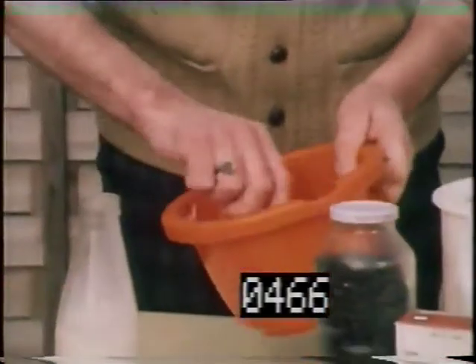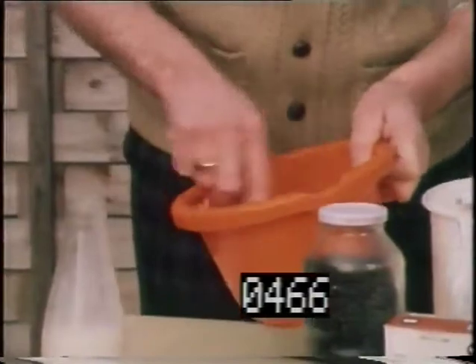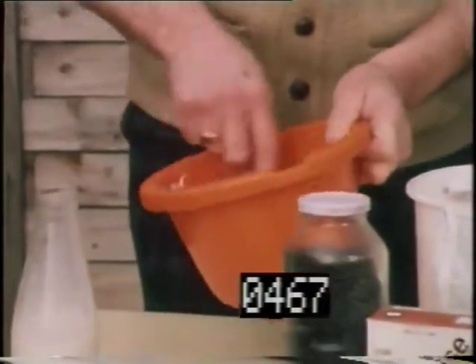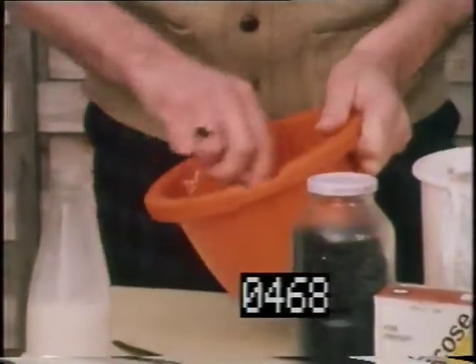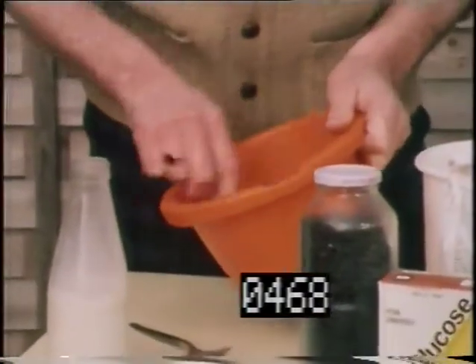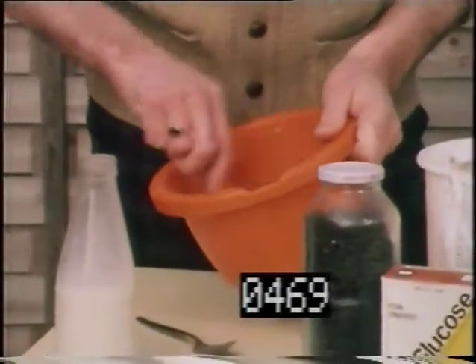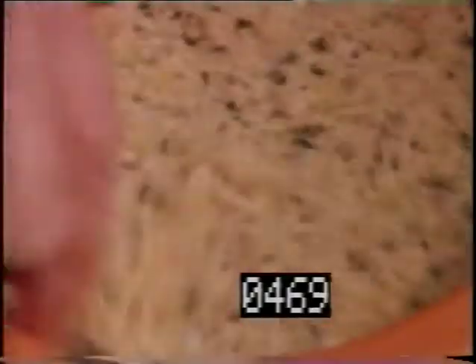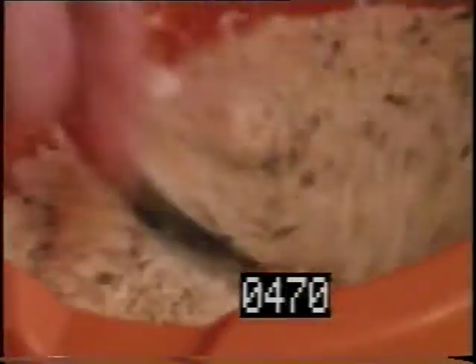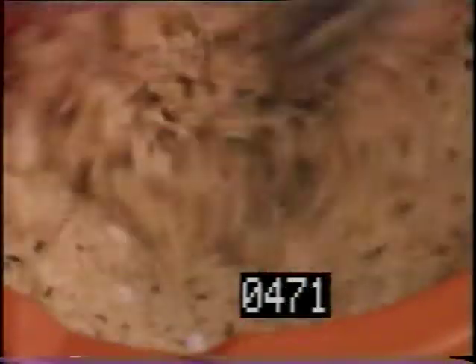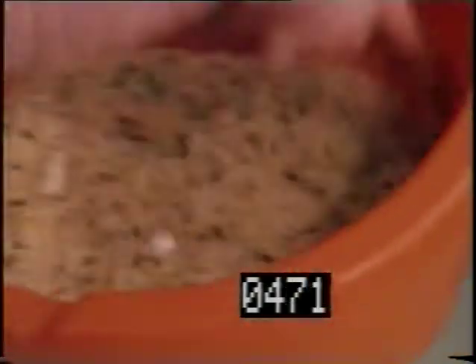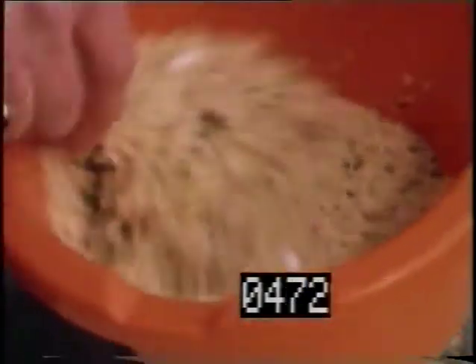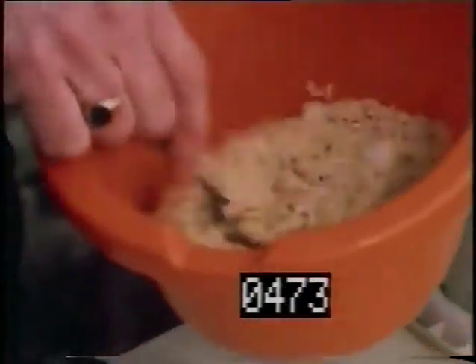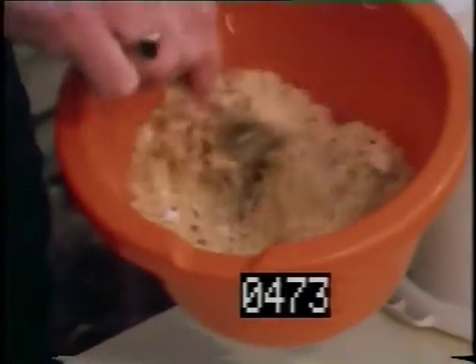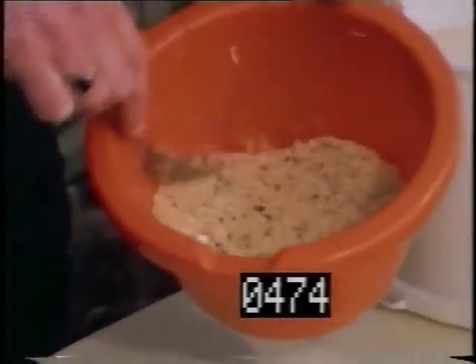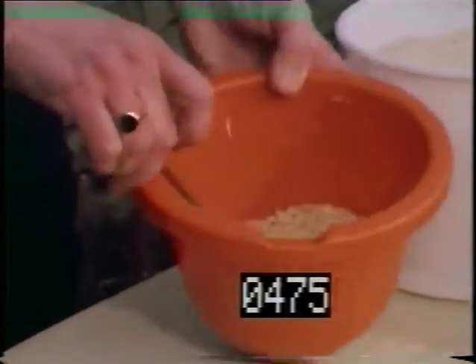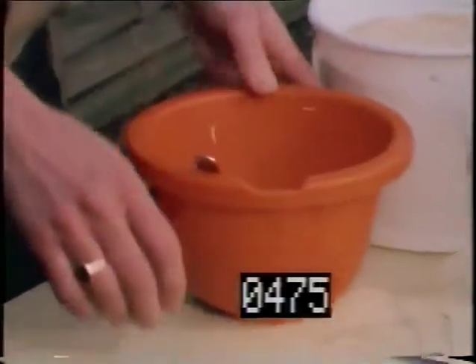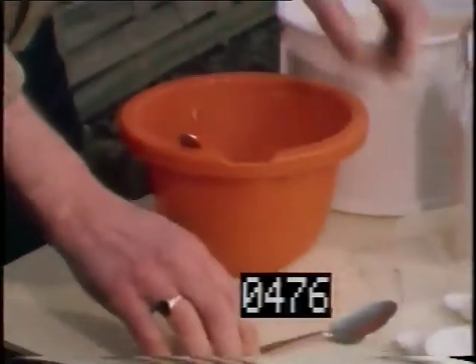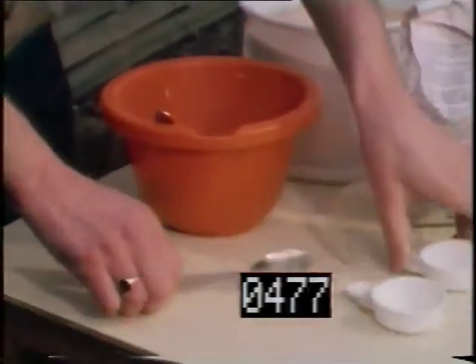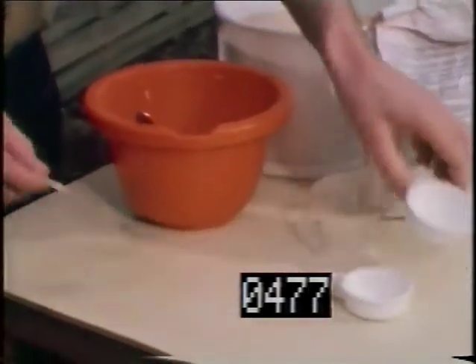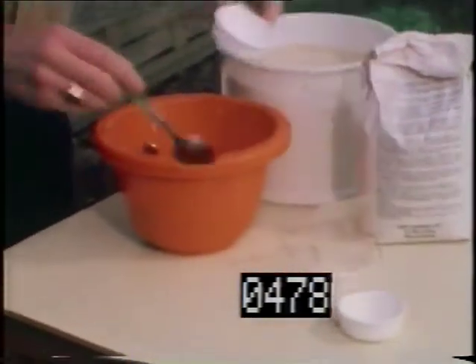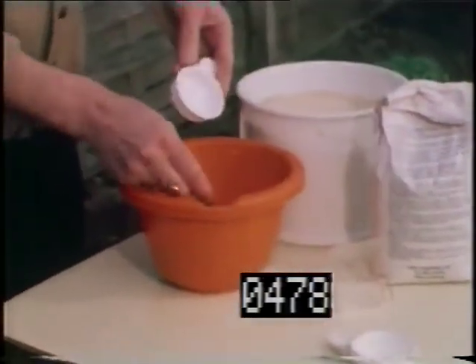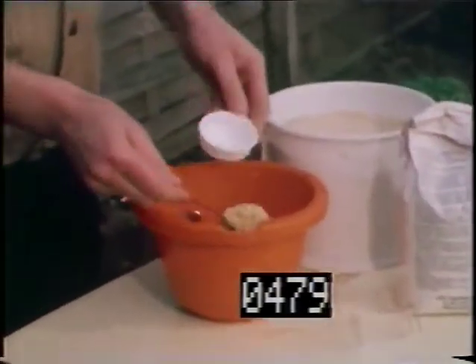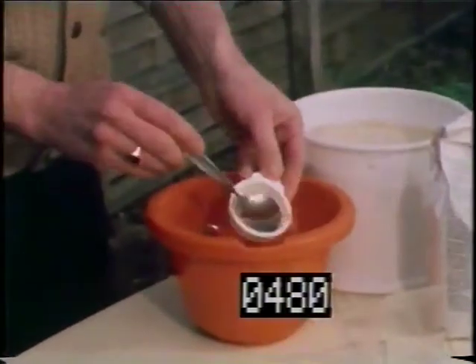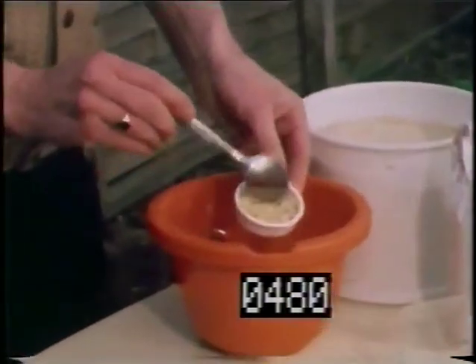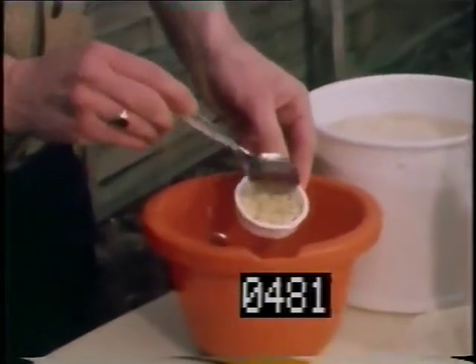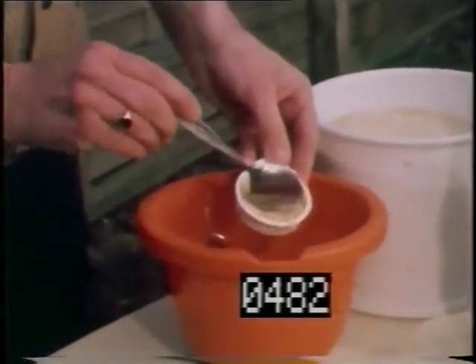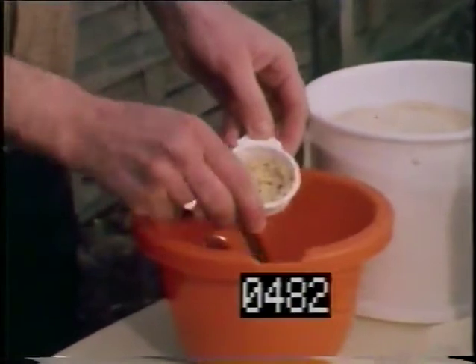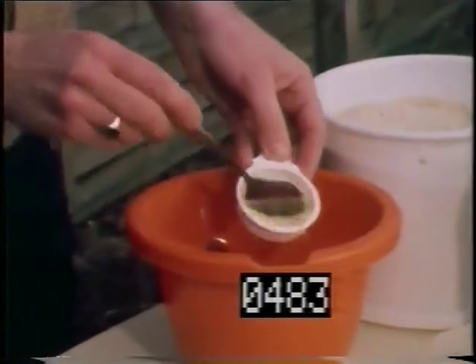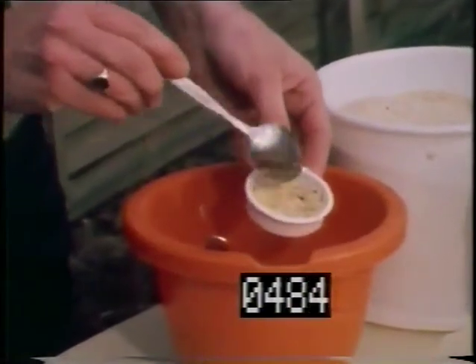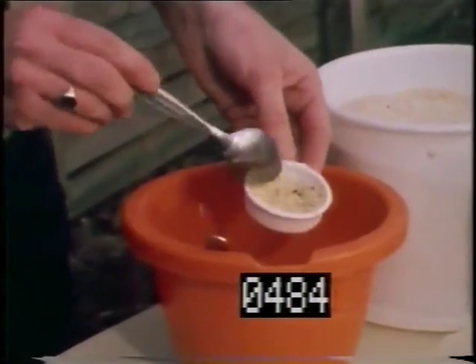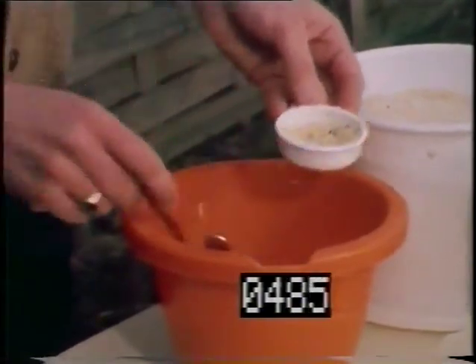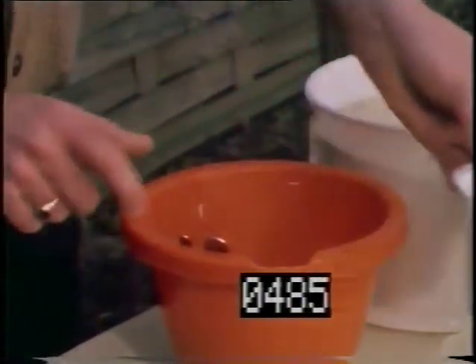Then for the main course they have Dutch dehydrated egg, sausage rusk, glucose, added vitamins, mixed seeds and a tasty shredded hard-boiled egg, all mixed lovingly together with a liberal dash of milk.